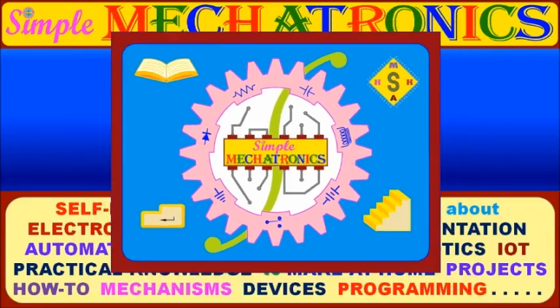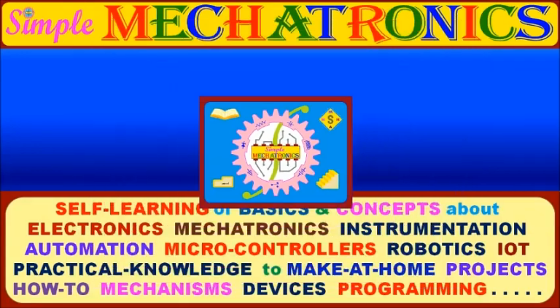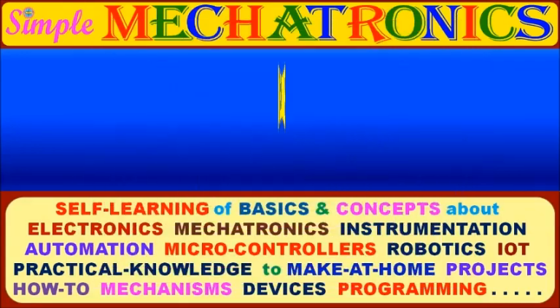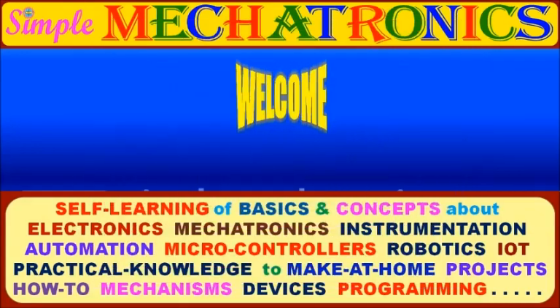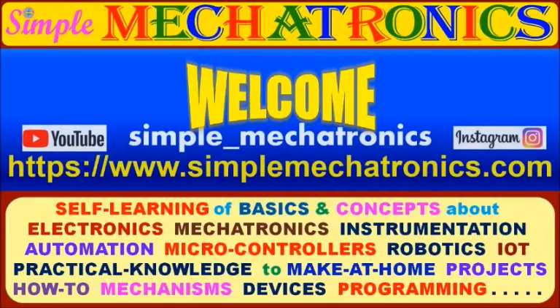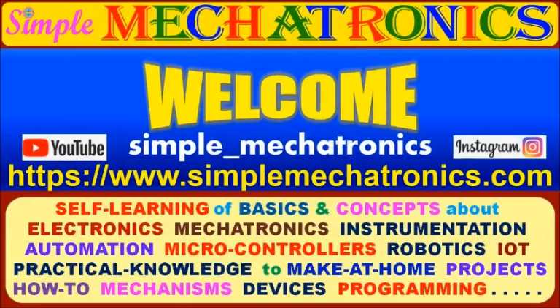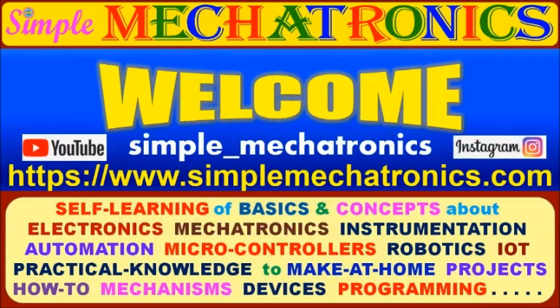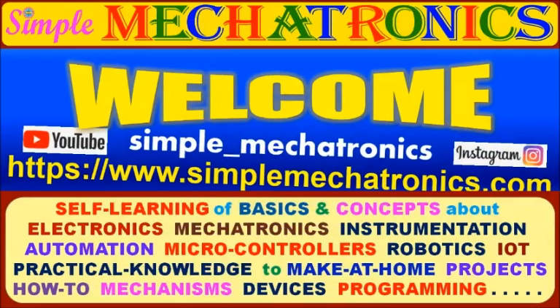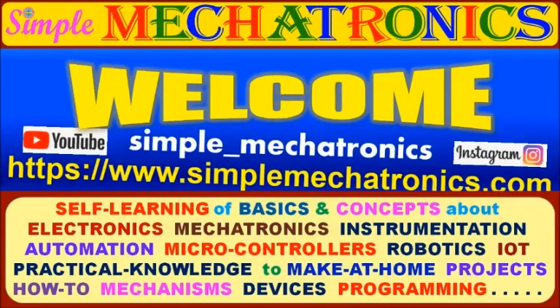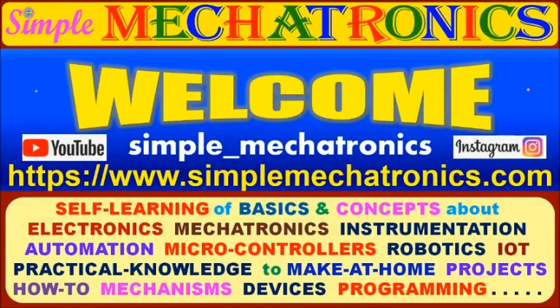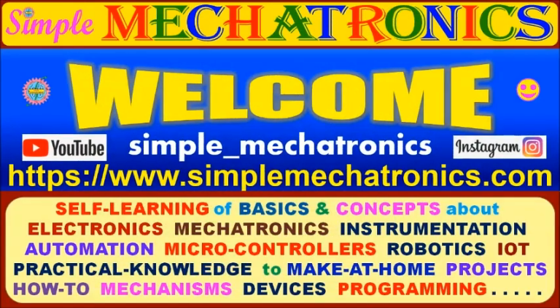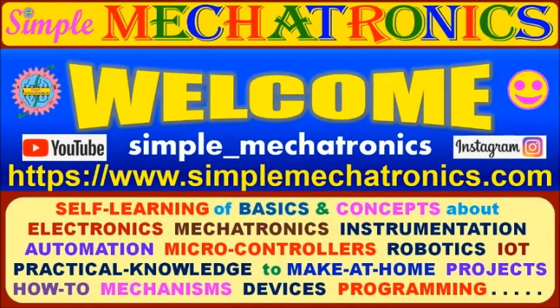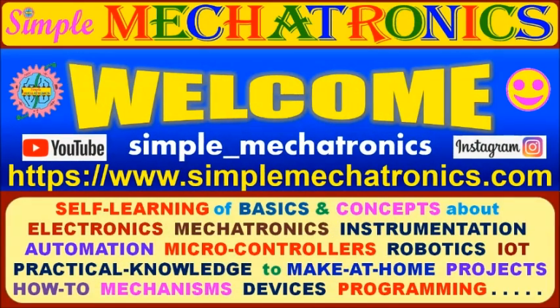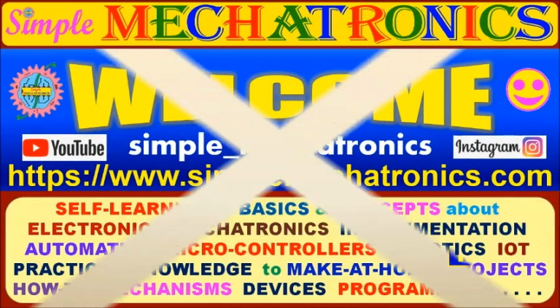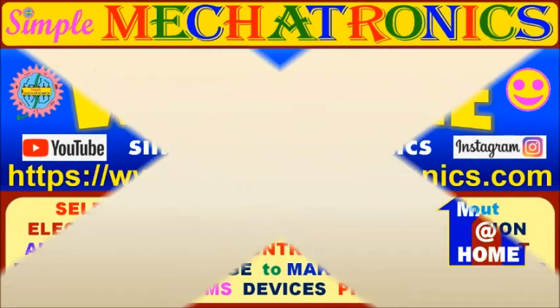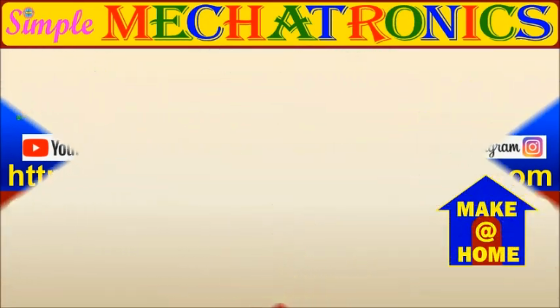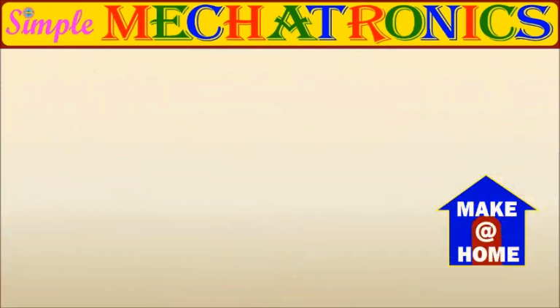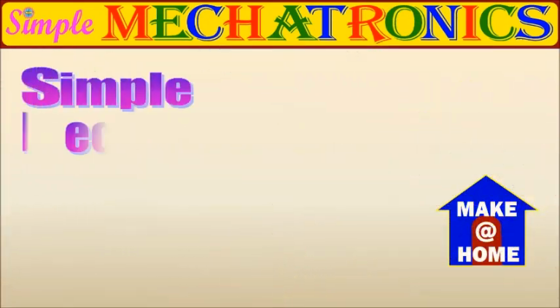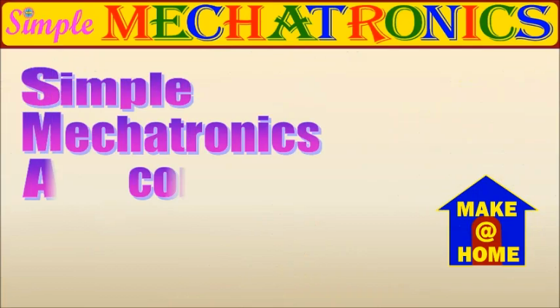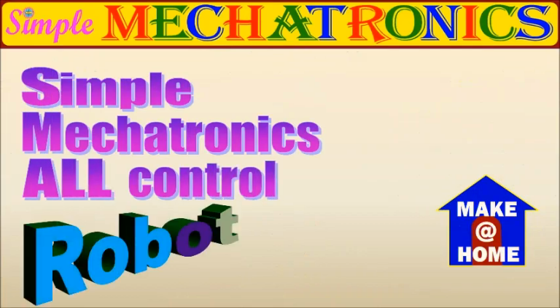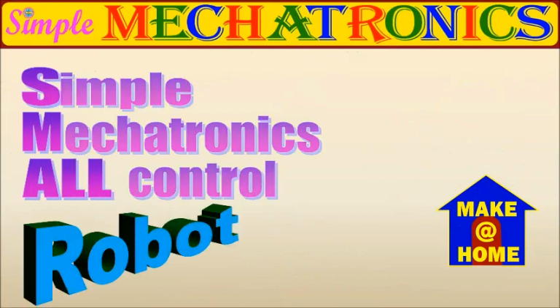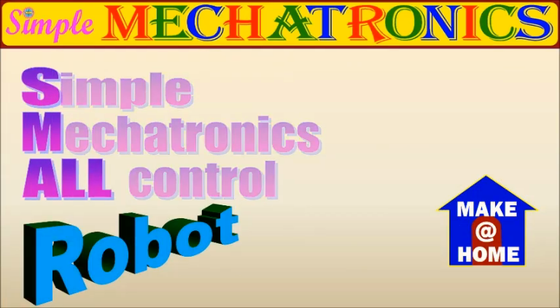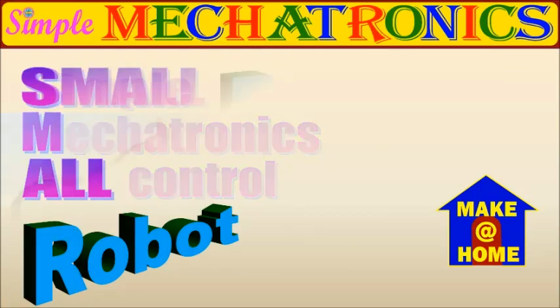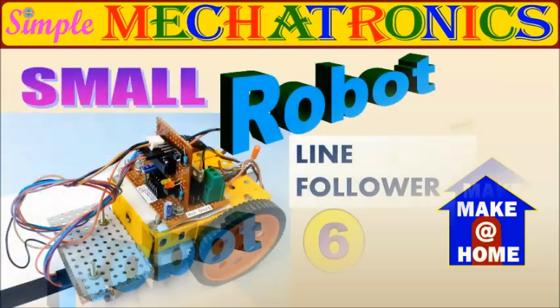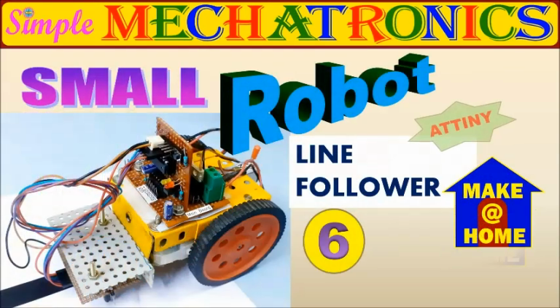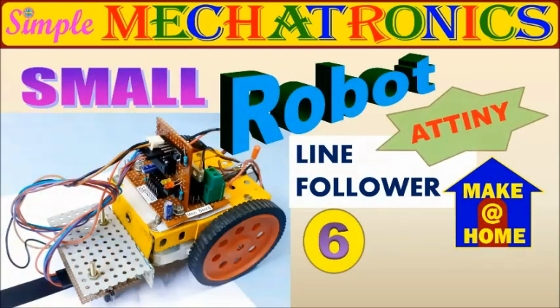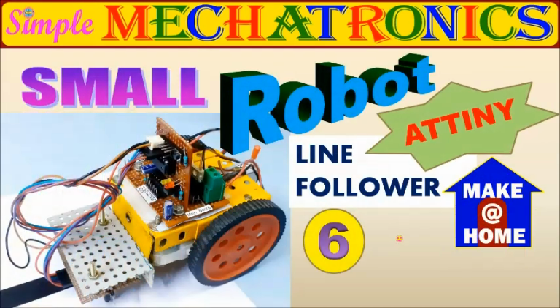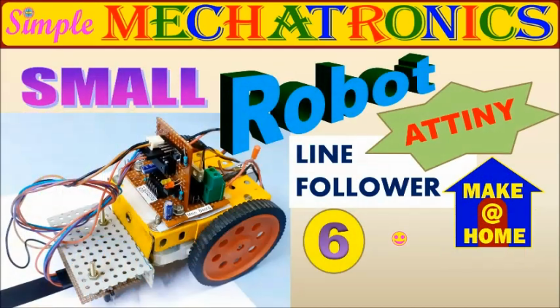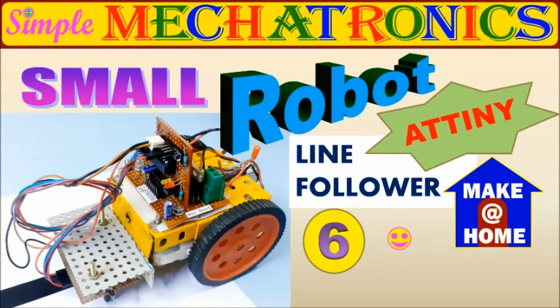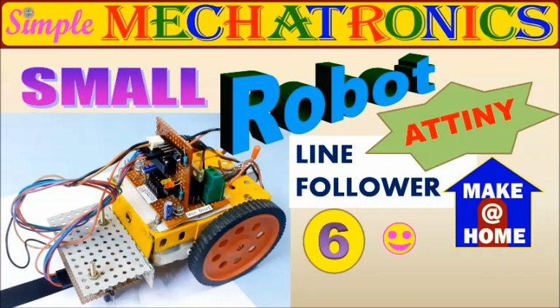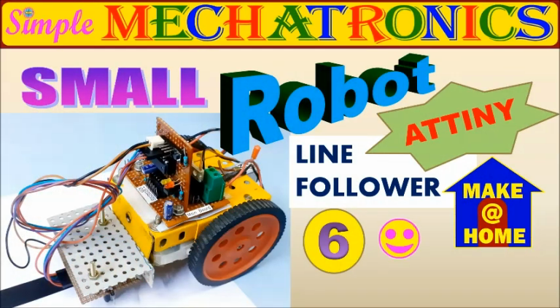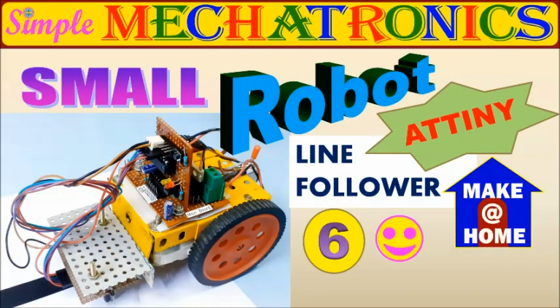Hello, friends. Welcome to Simple Makertronics. Now, this small robot is programmed as a line follower using ATtiny84.